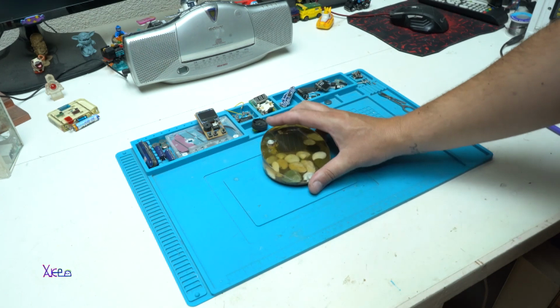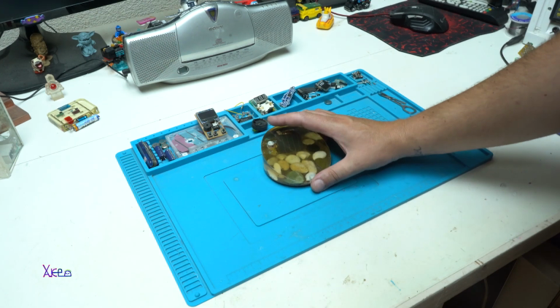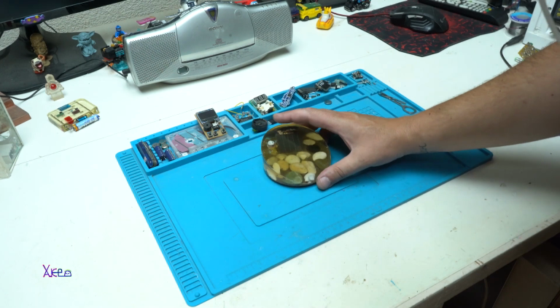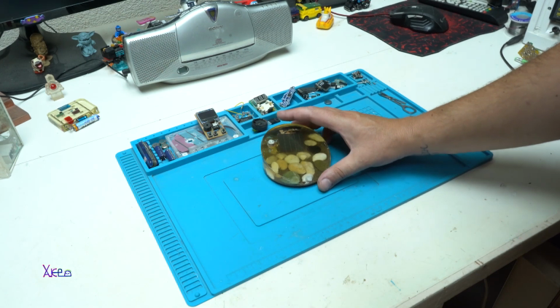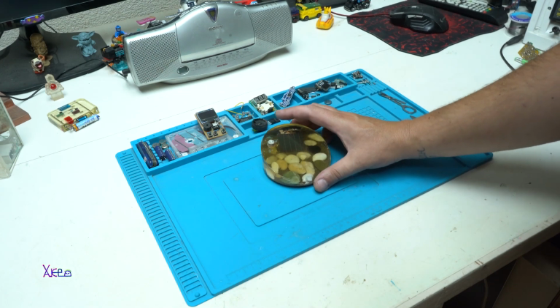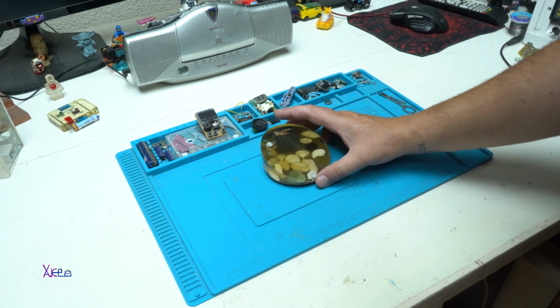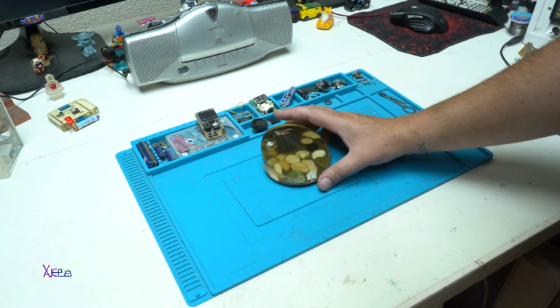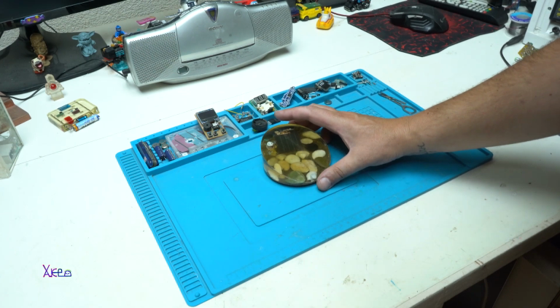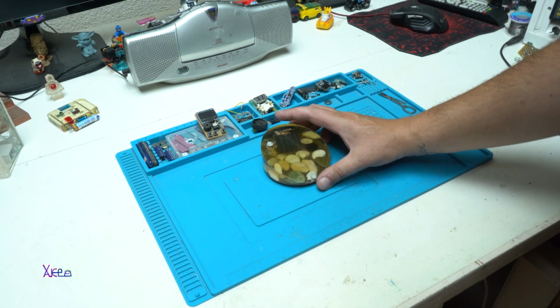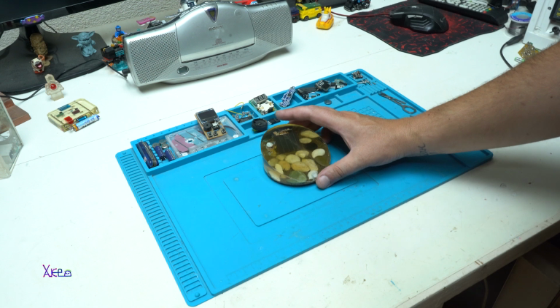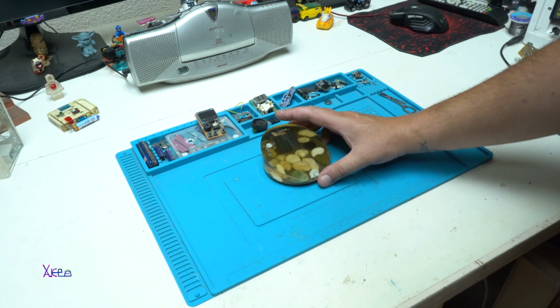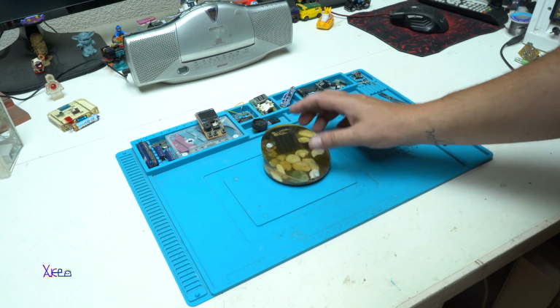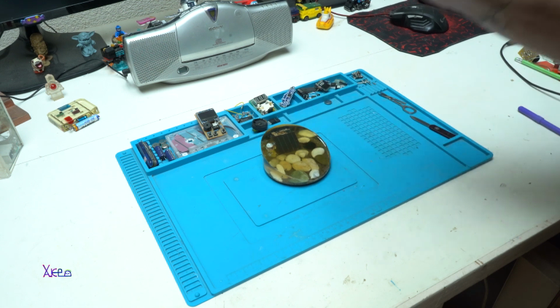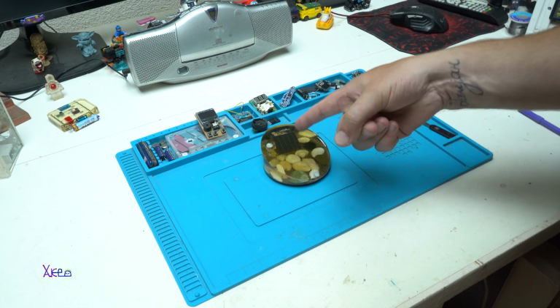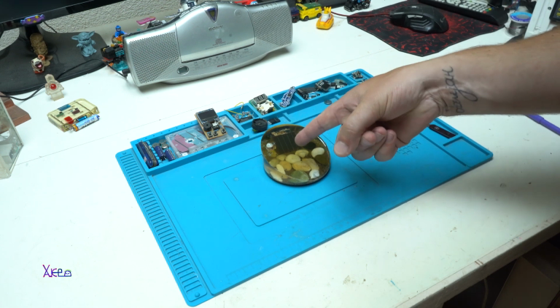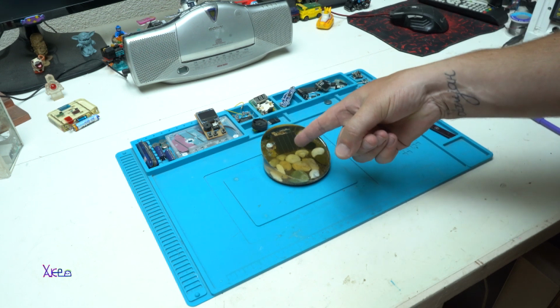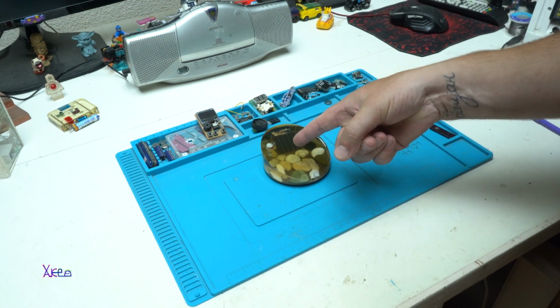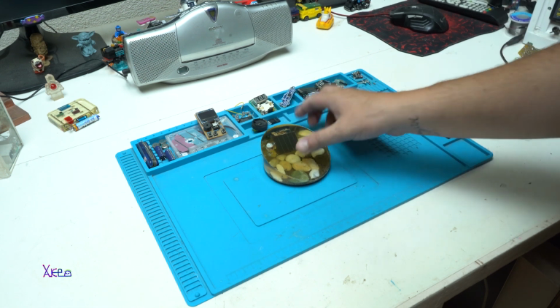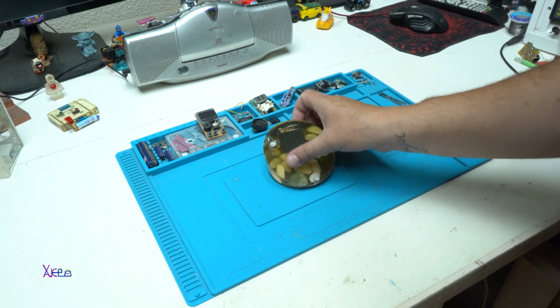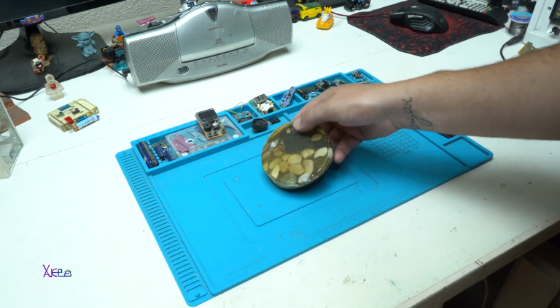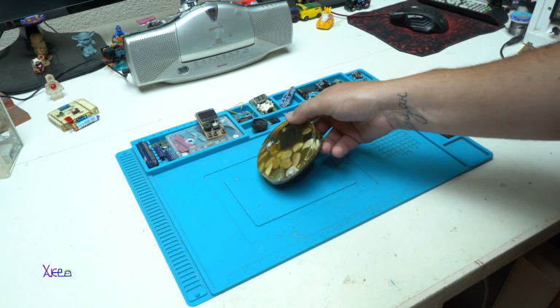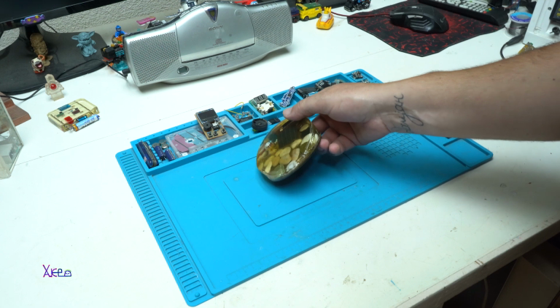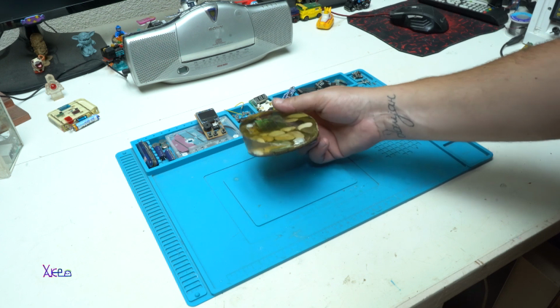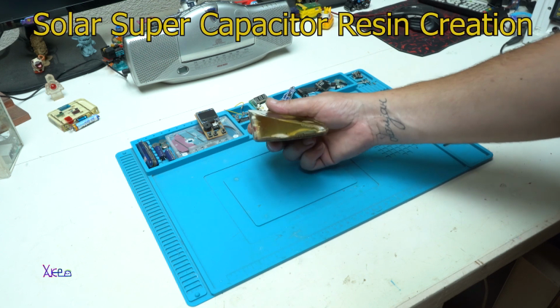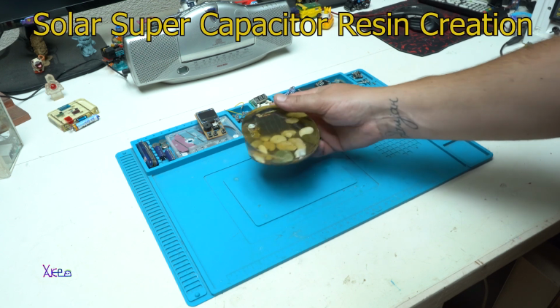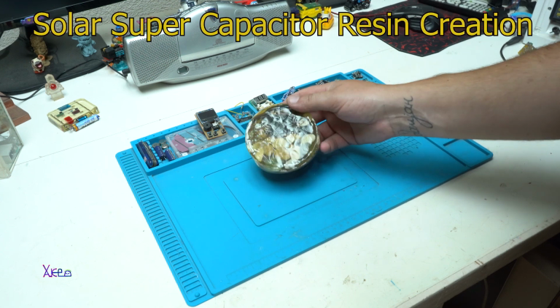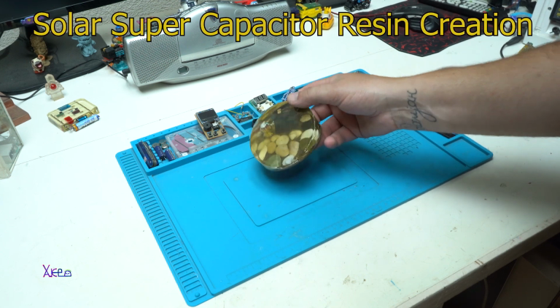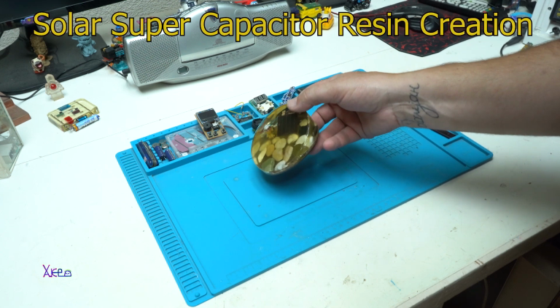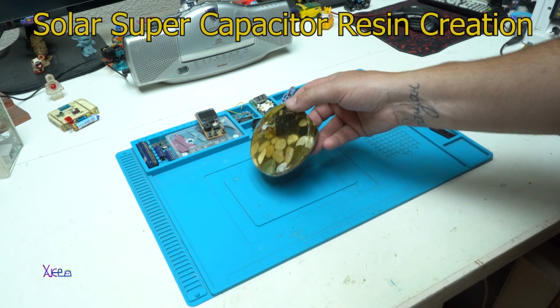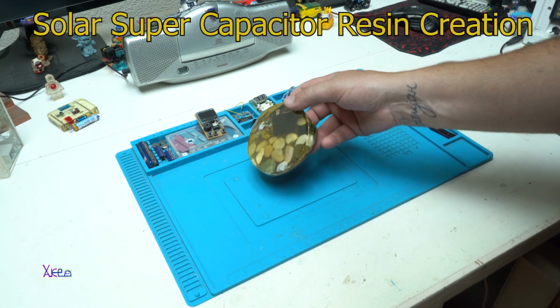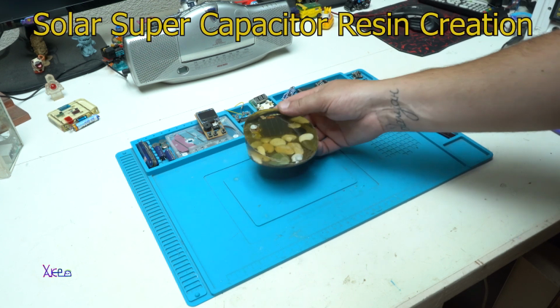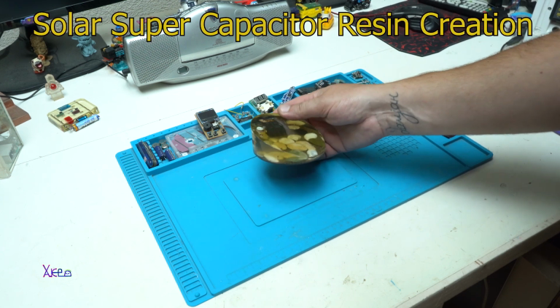Hello Hacktubers and welcome back to my channel. Today's video project is what I call a solar epoxy resin super capacitor creation.